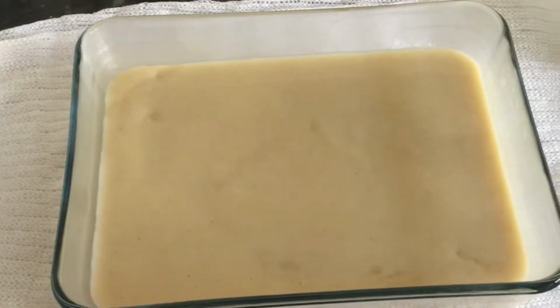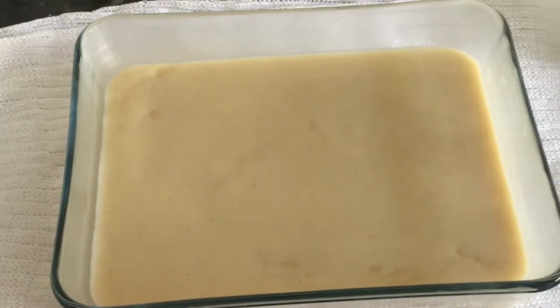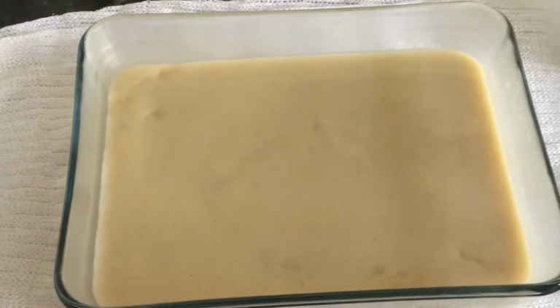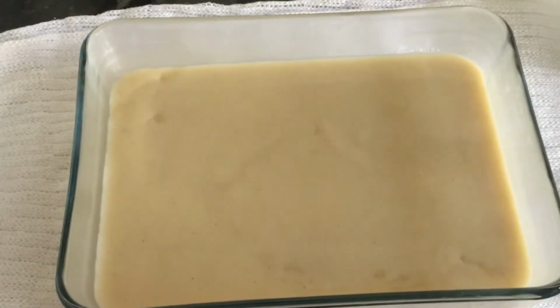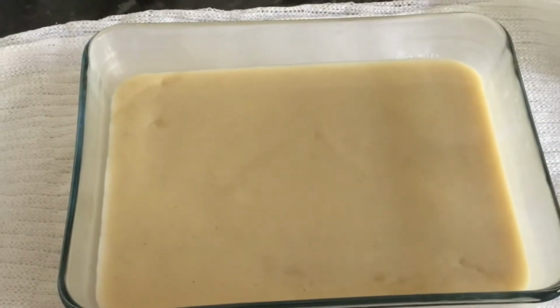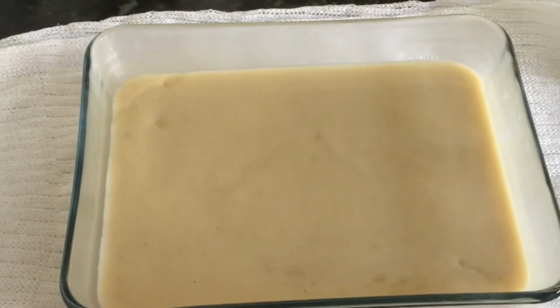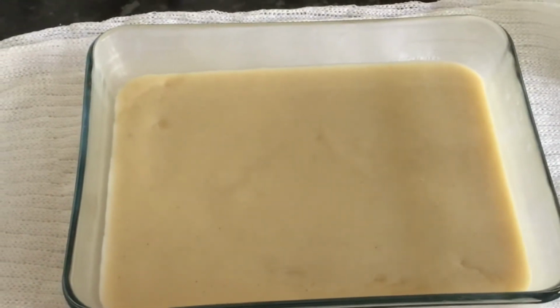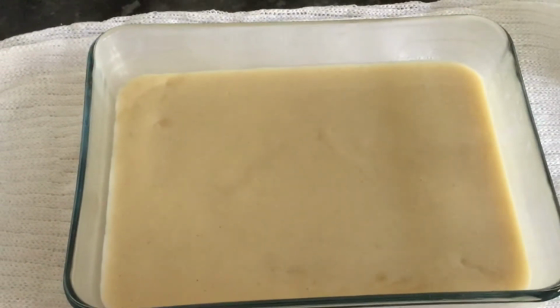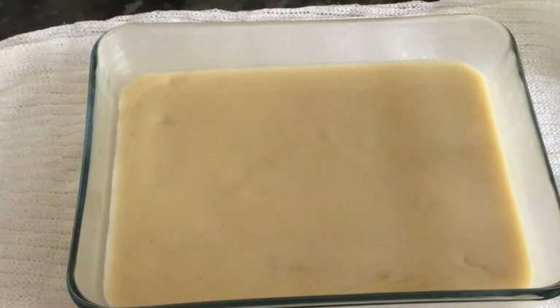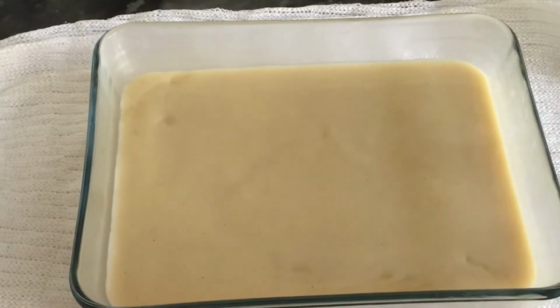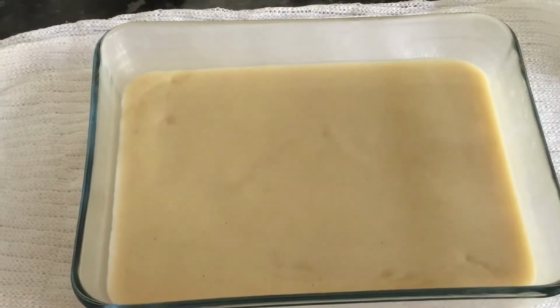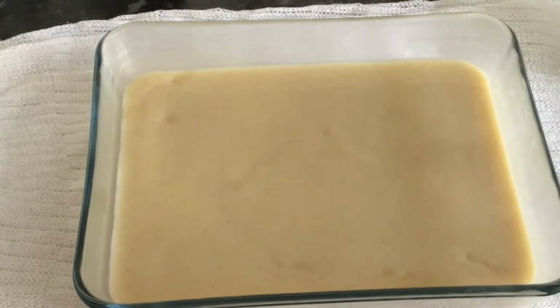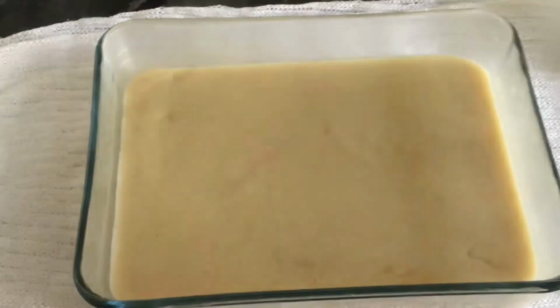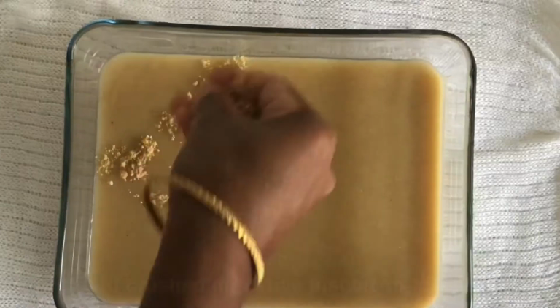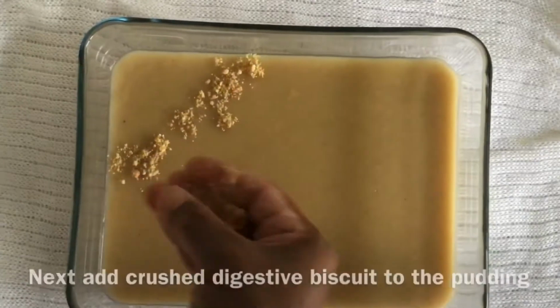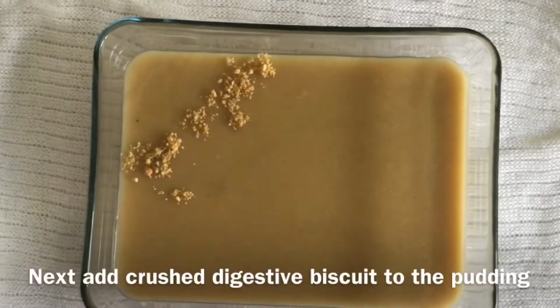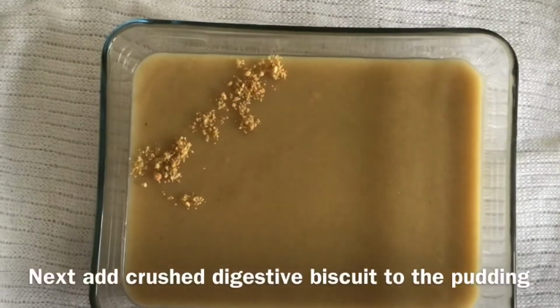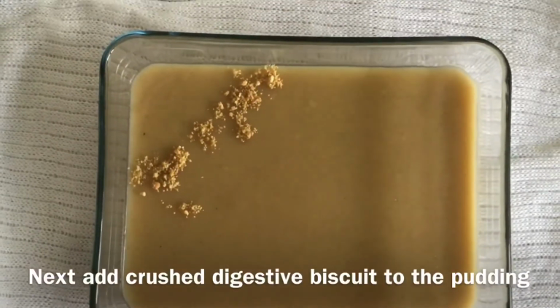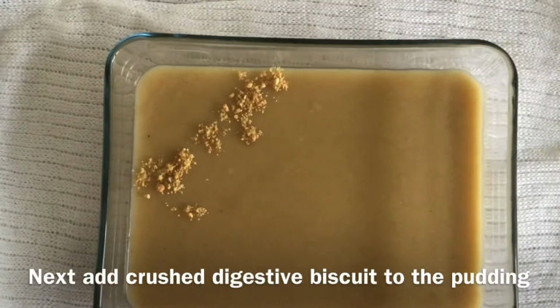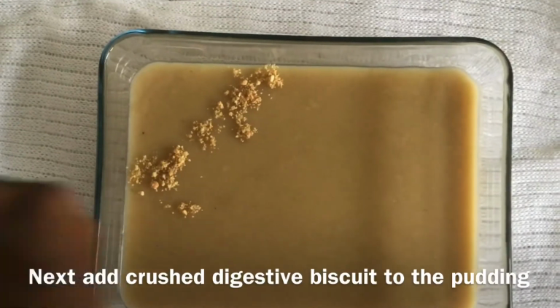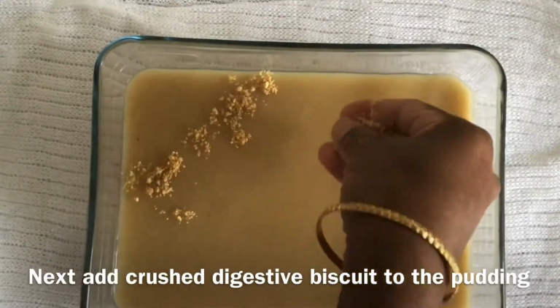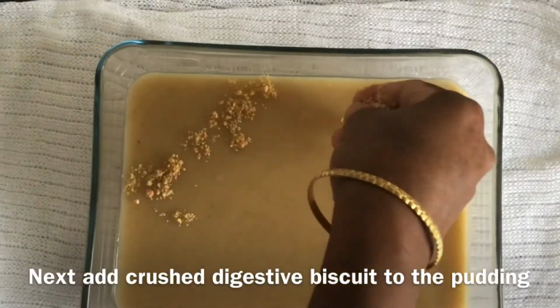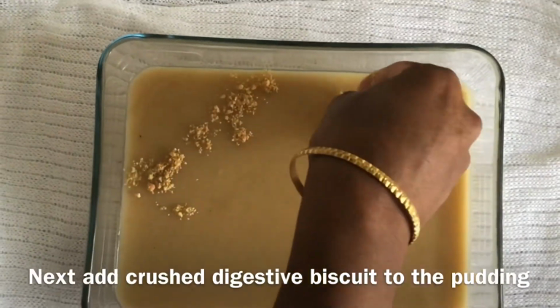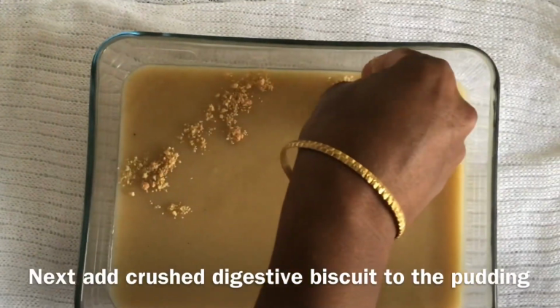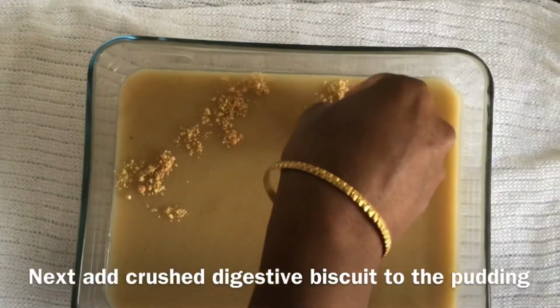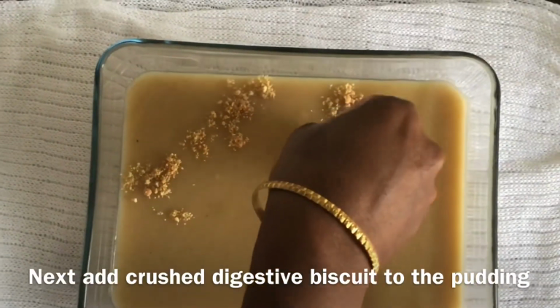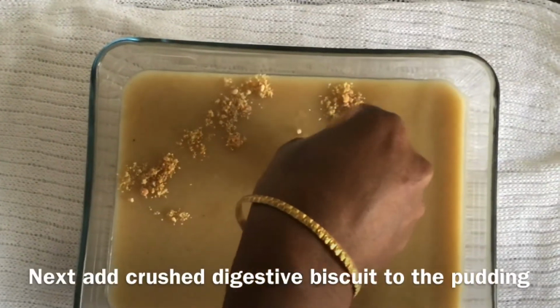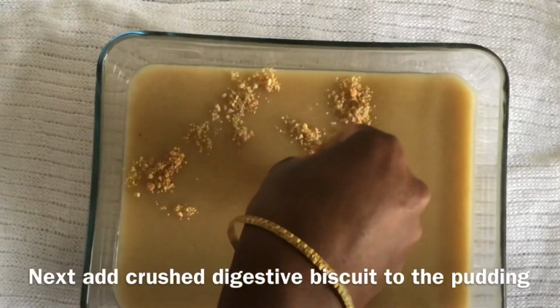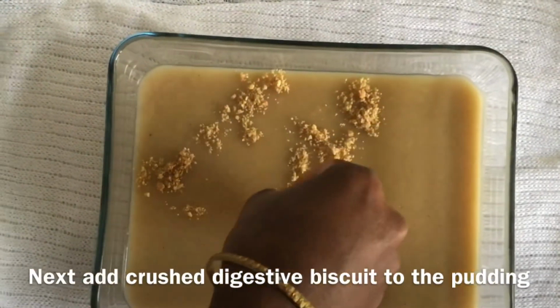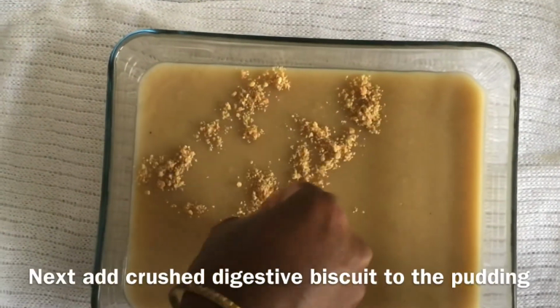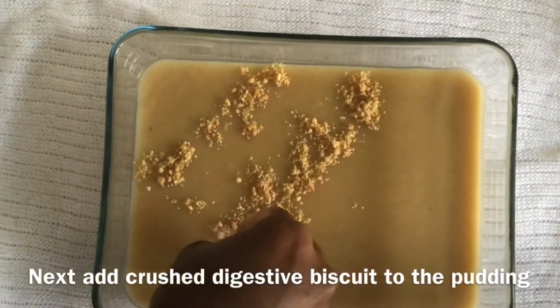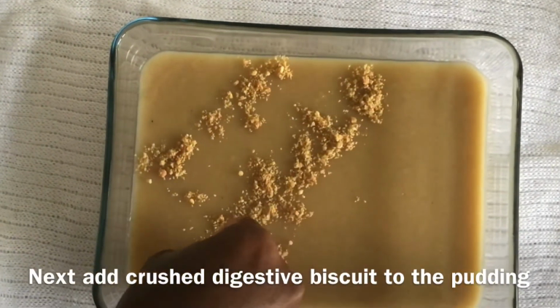Now, I've used 4-5 pieces of biscuit to decorate it. It looks really nice.